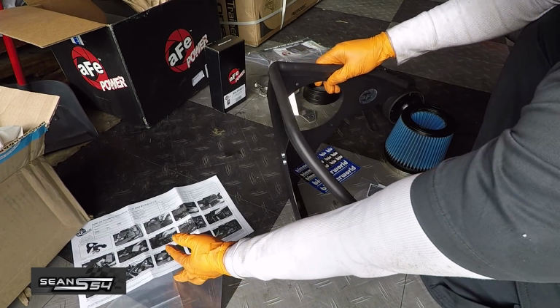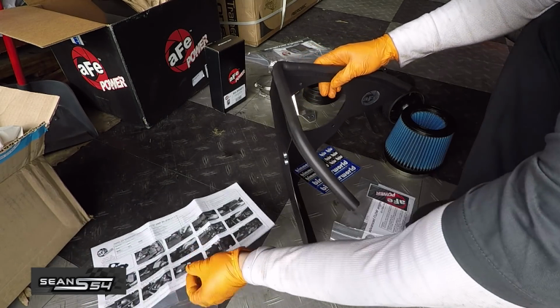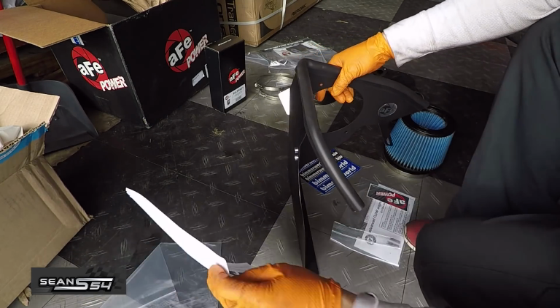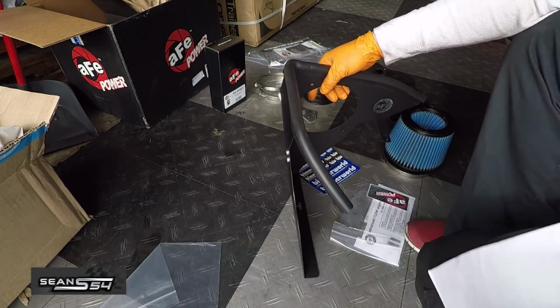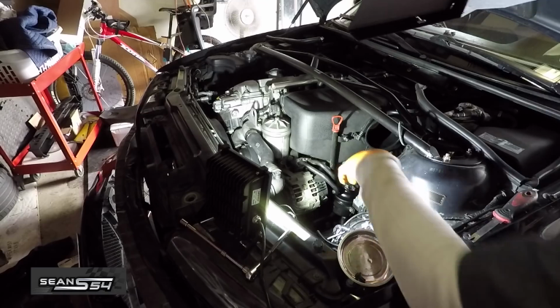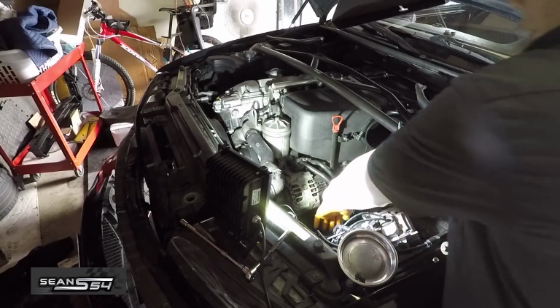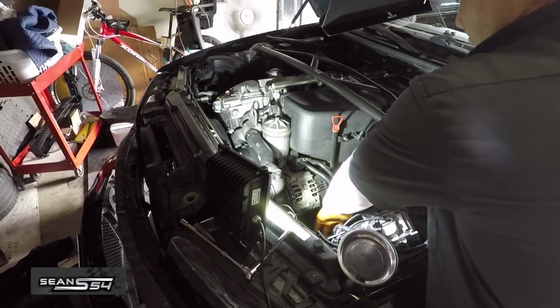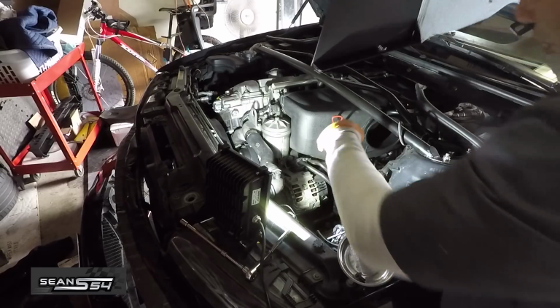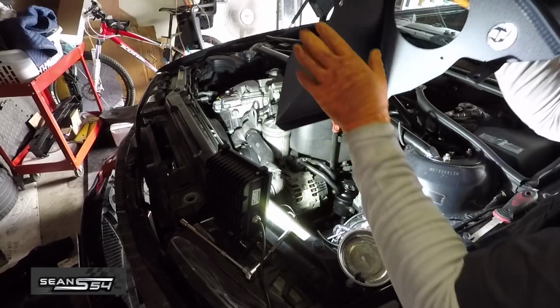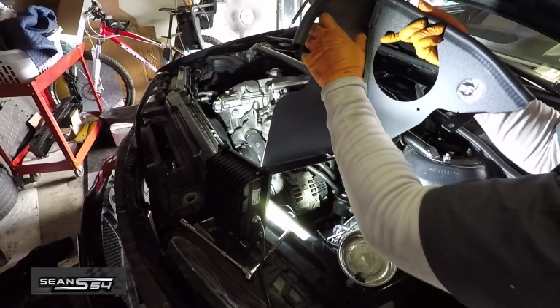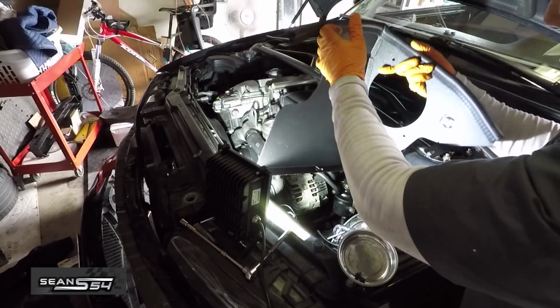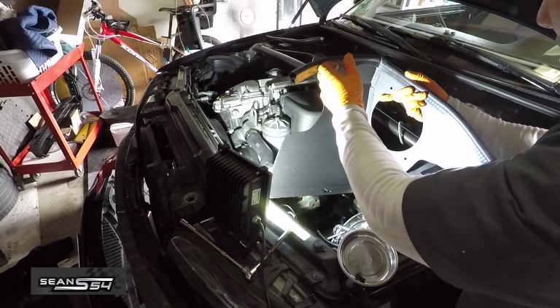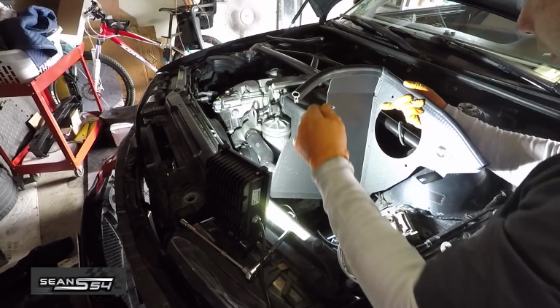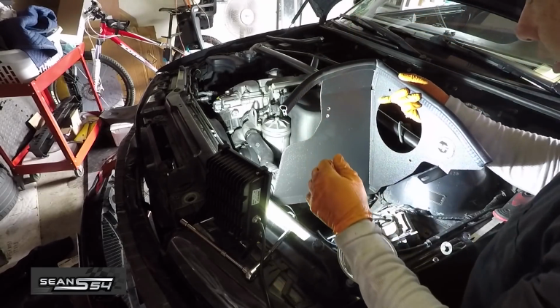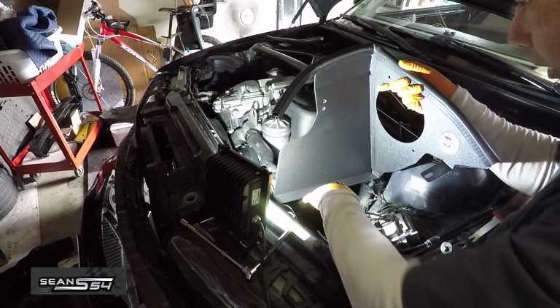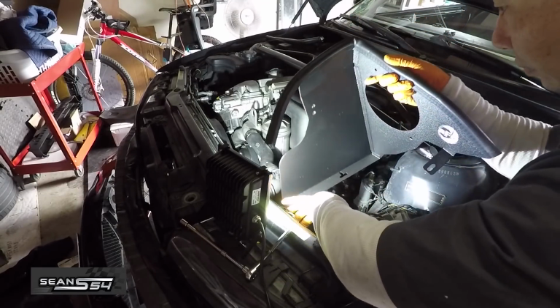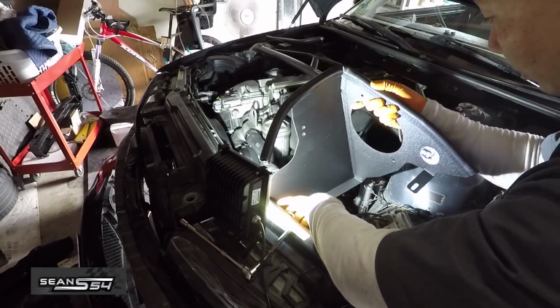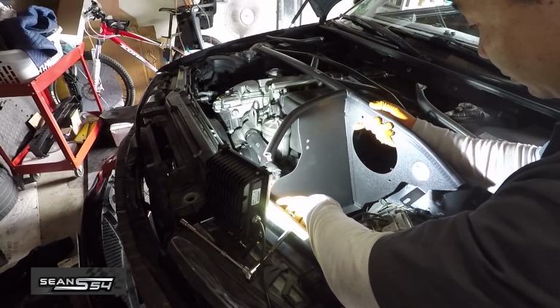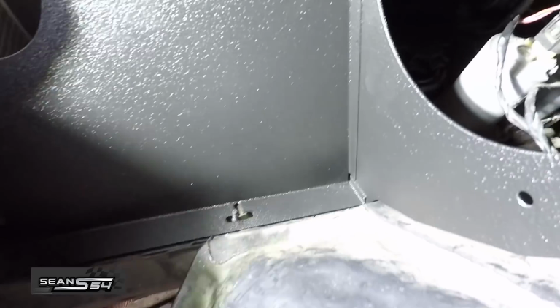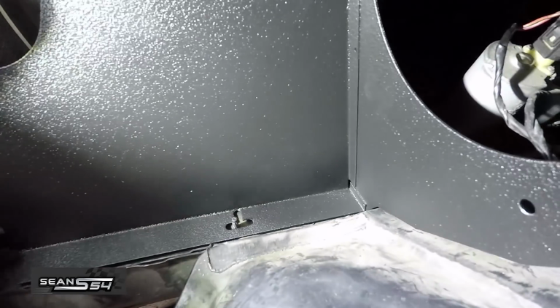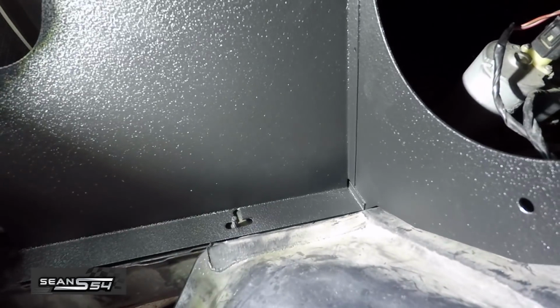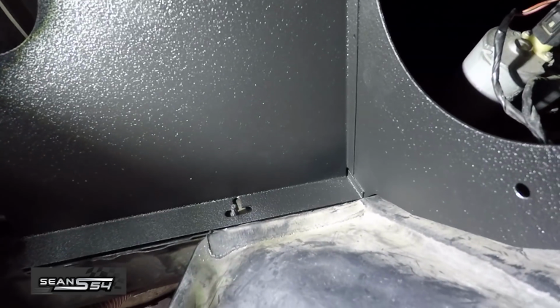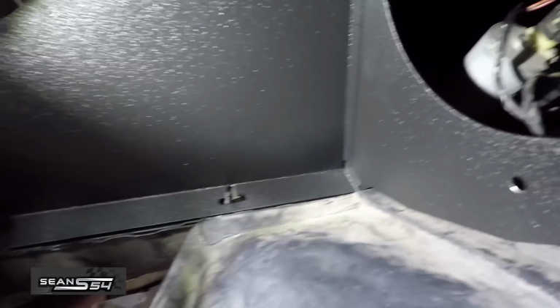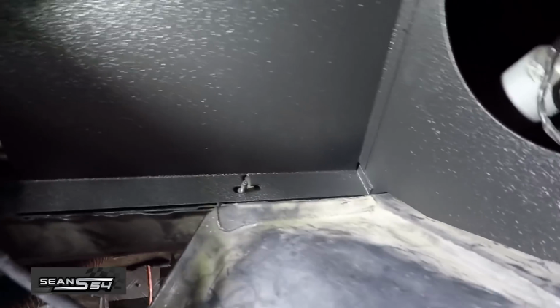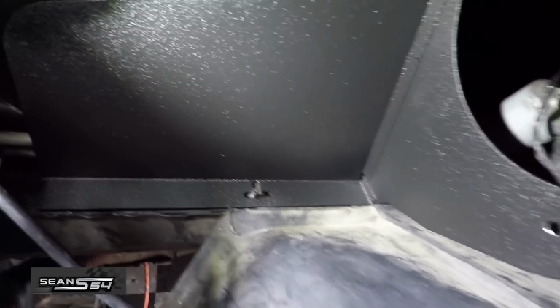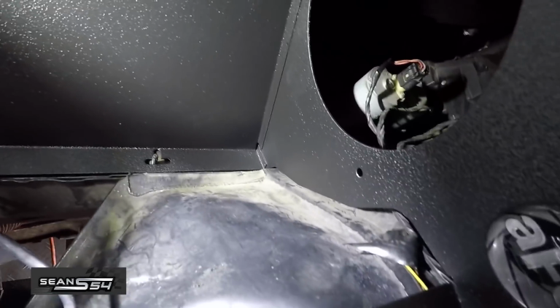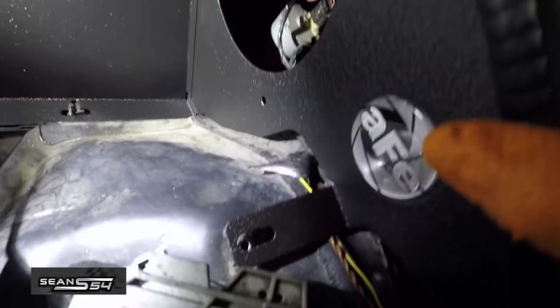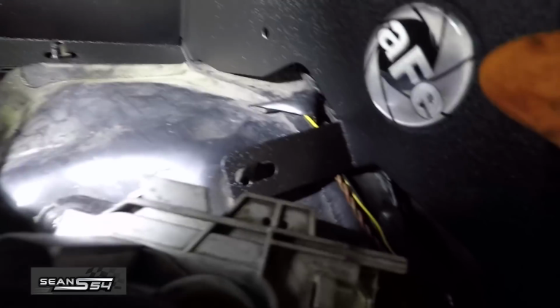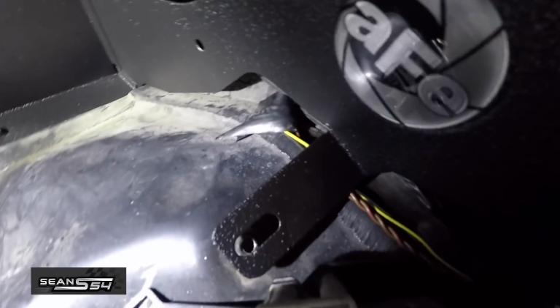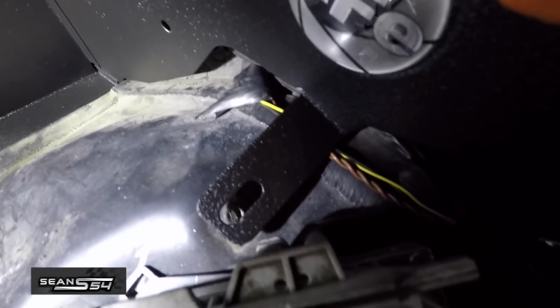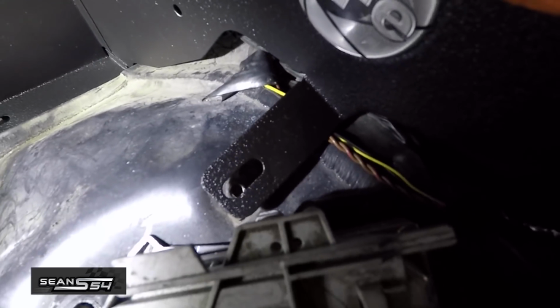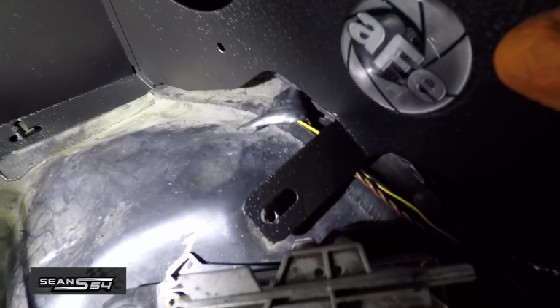Let's drop it into the car. We already removed the rubber grommet down there, so we're going to drop this in to test fit it. You can see that lines up with that, and this lines up with the hole for the HID.